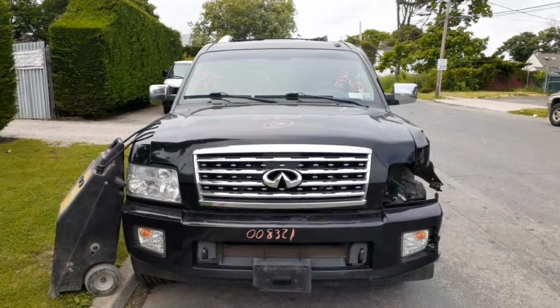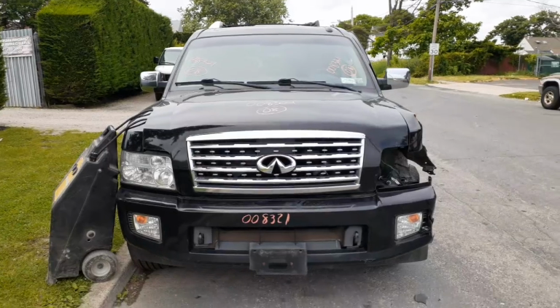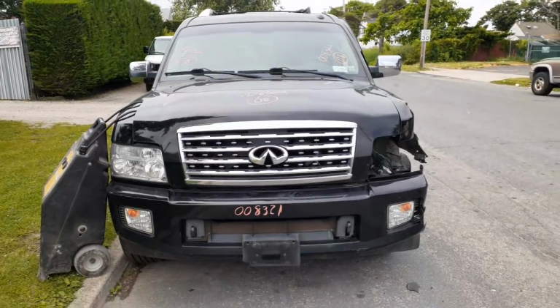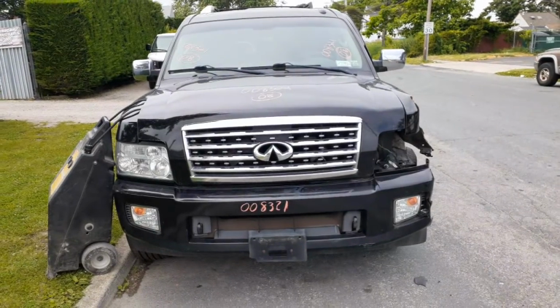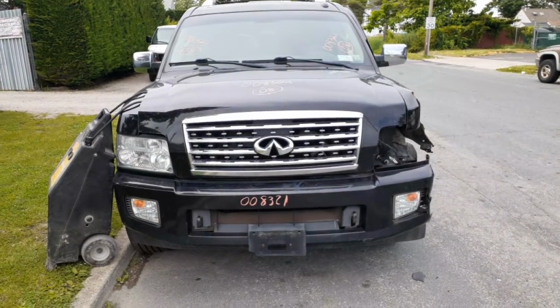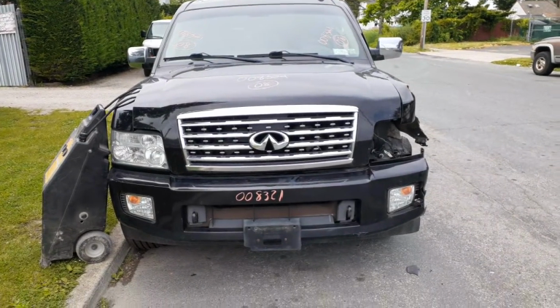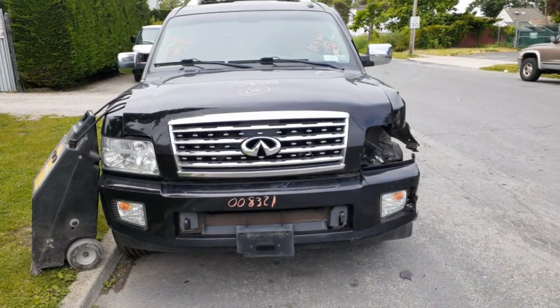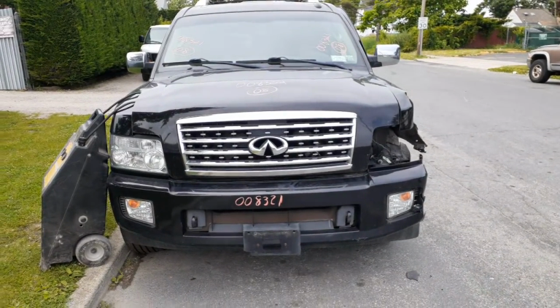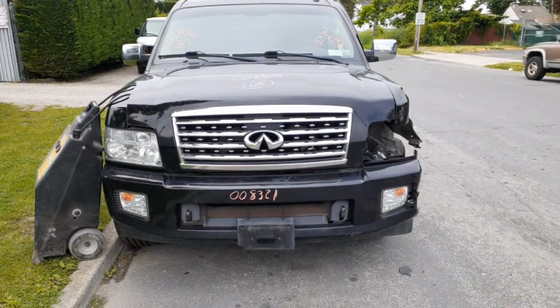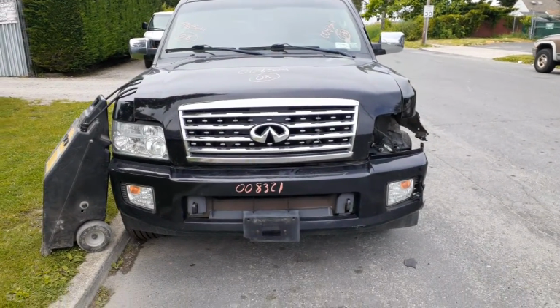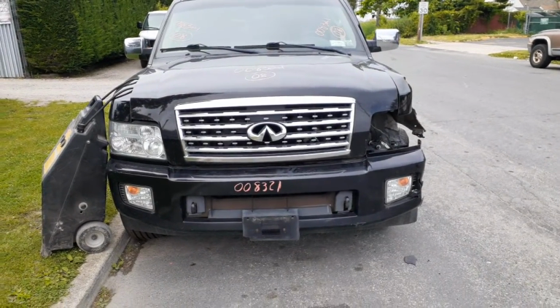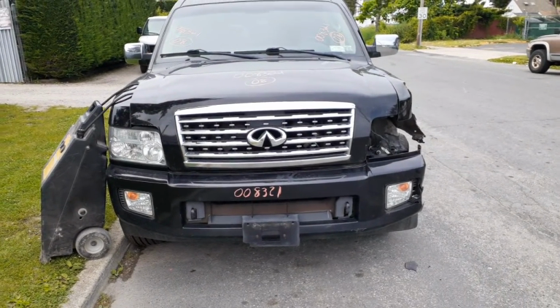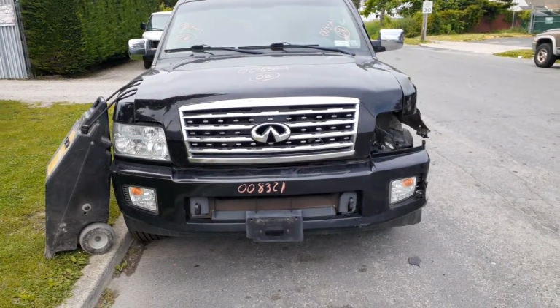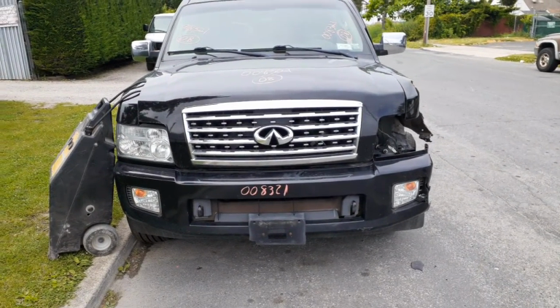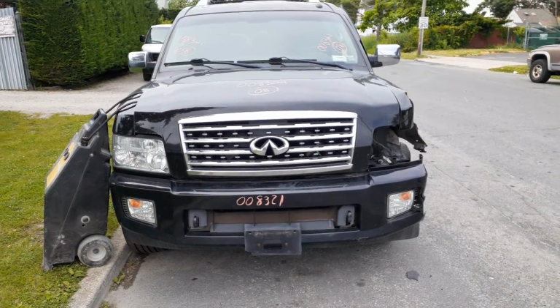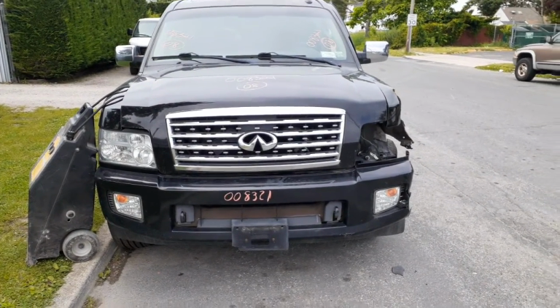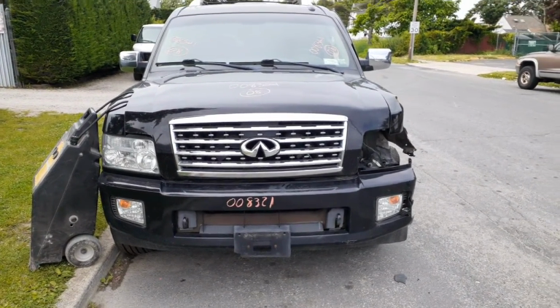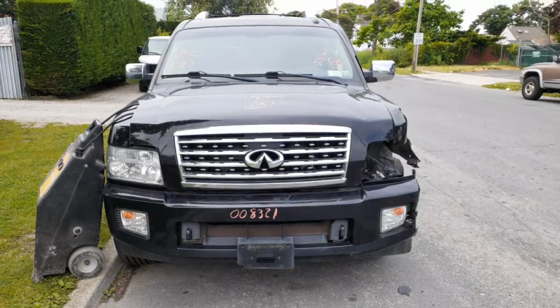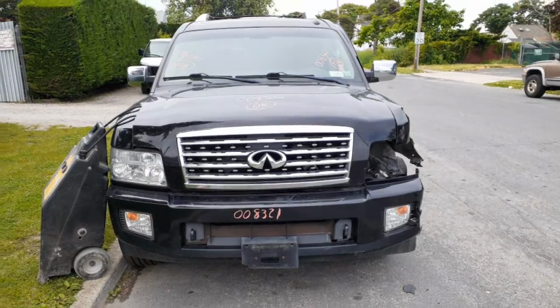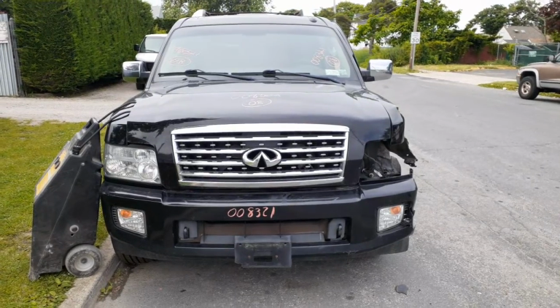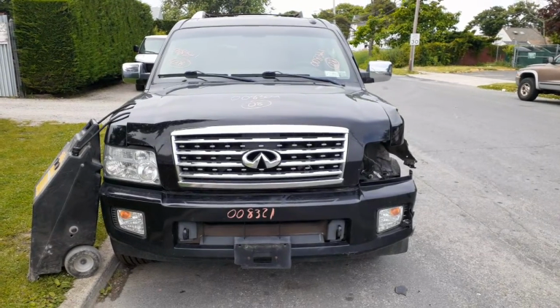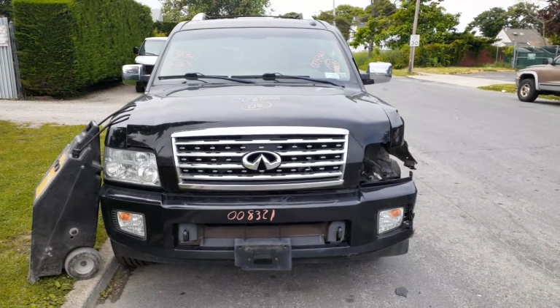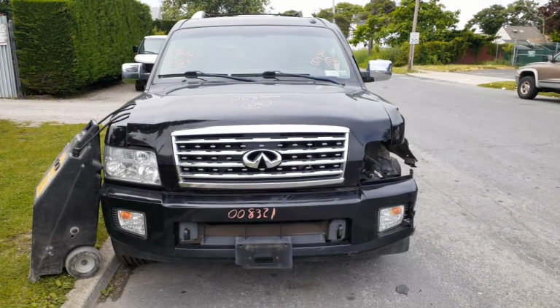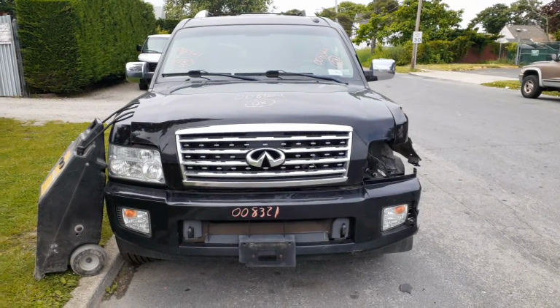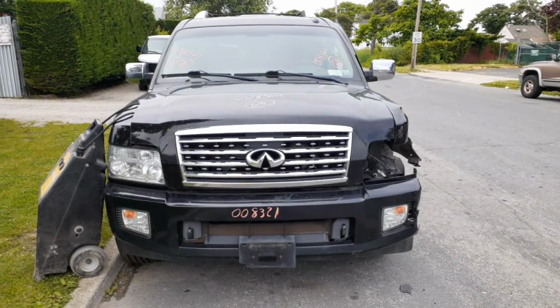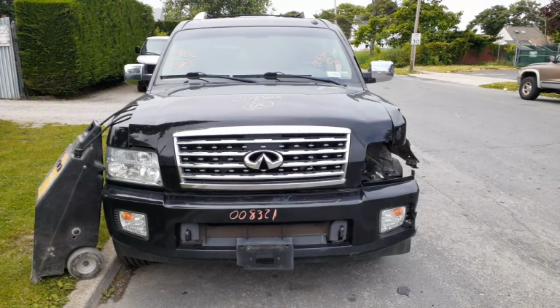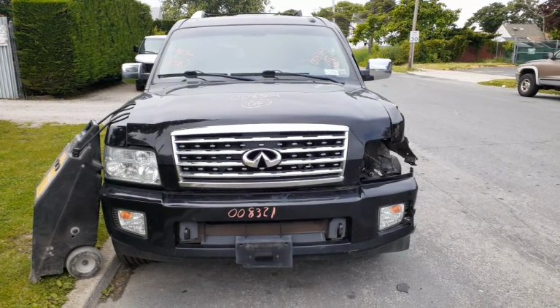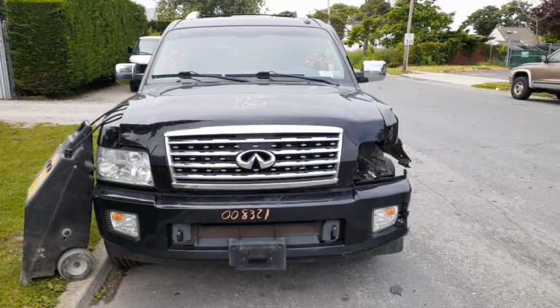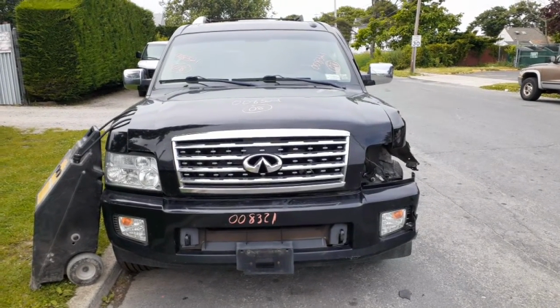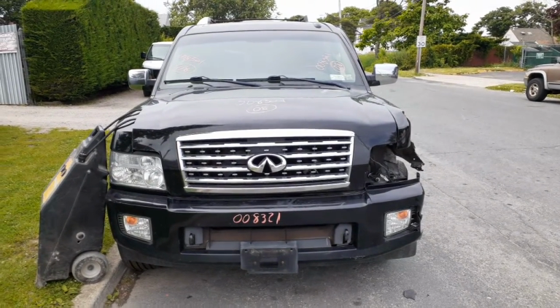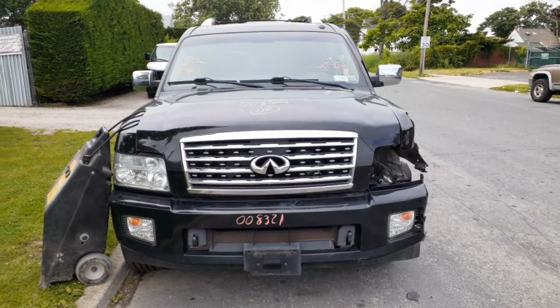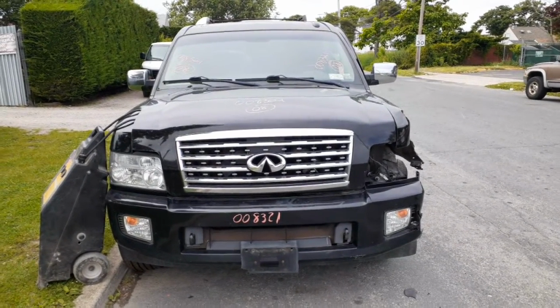Newest addition to the inventory is a 2008 Infiniti QX56 truck, 5.6 automatic, 4x4. Stock number is 8321.